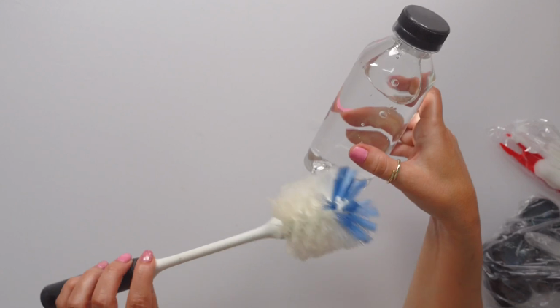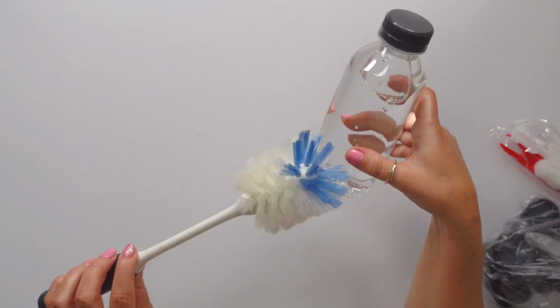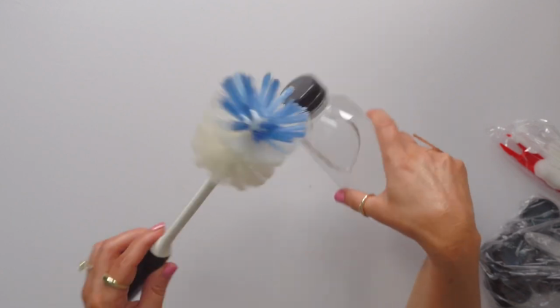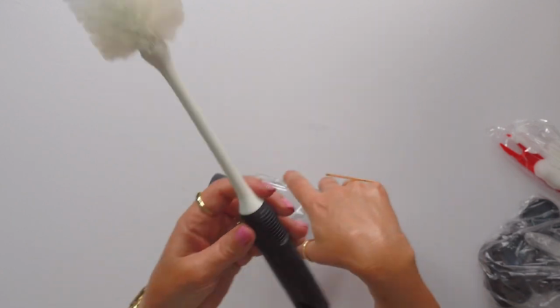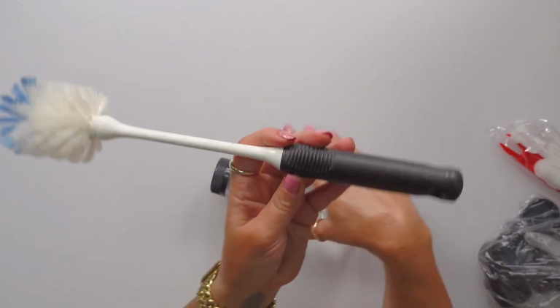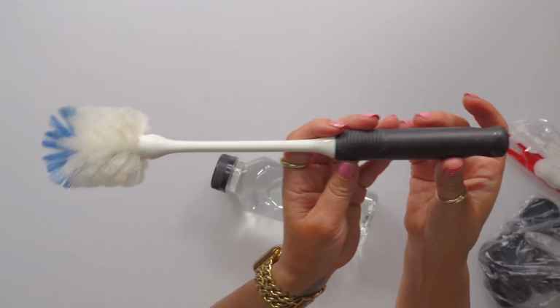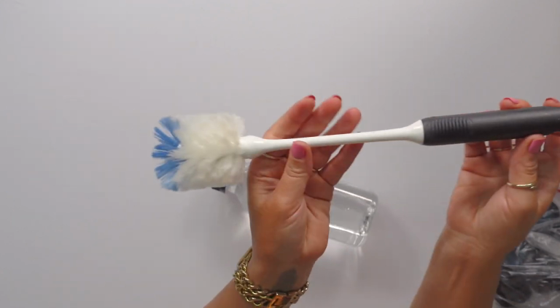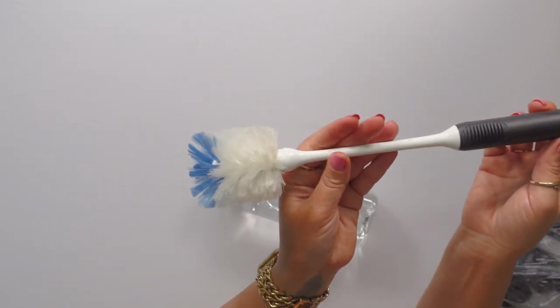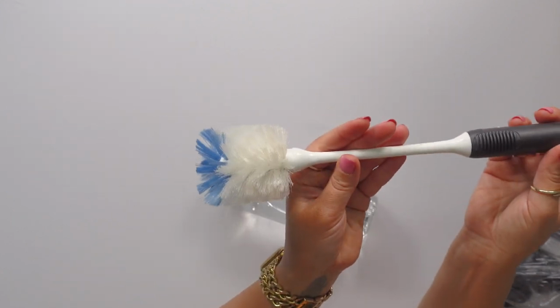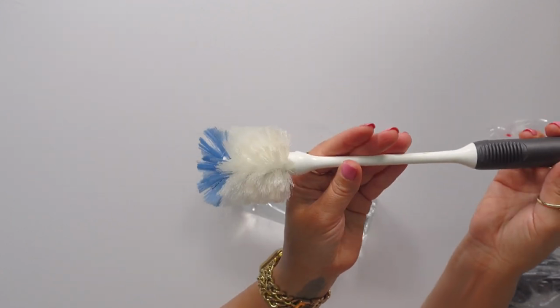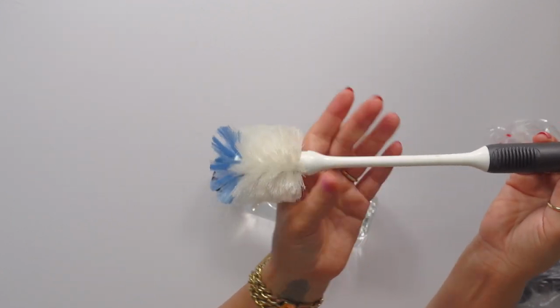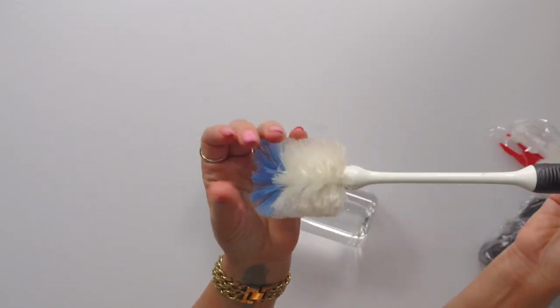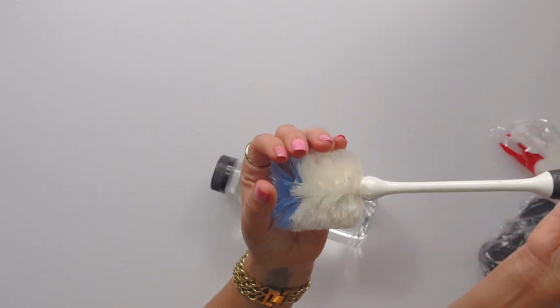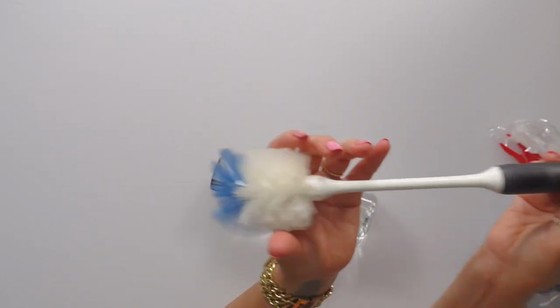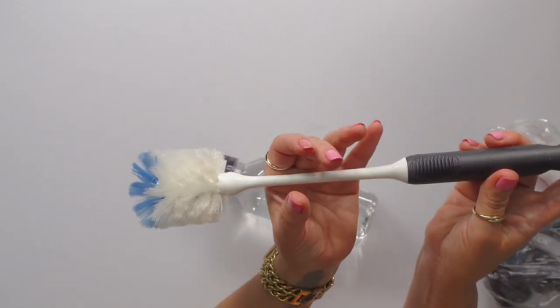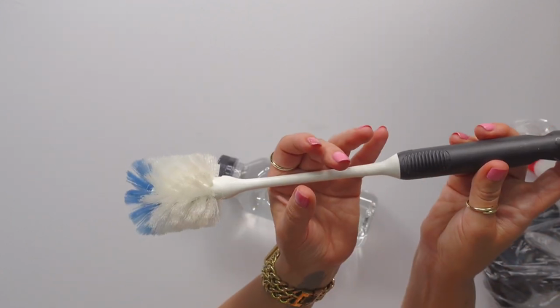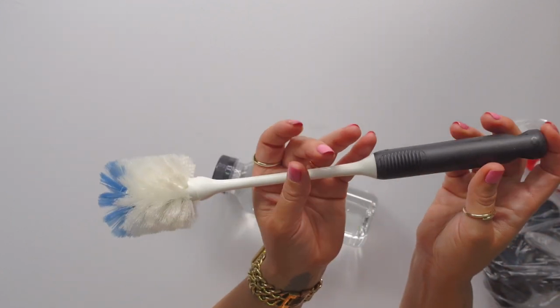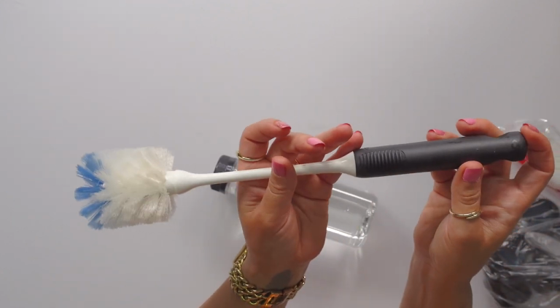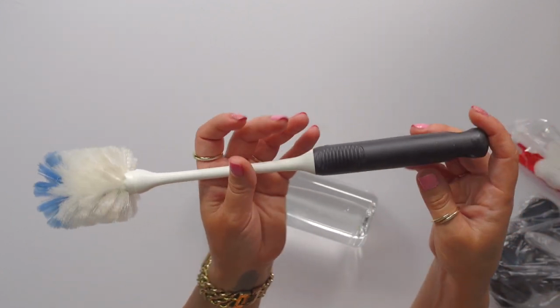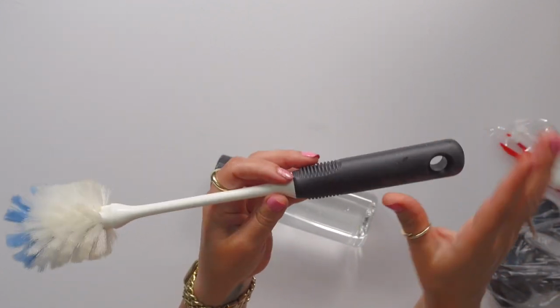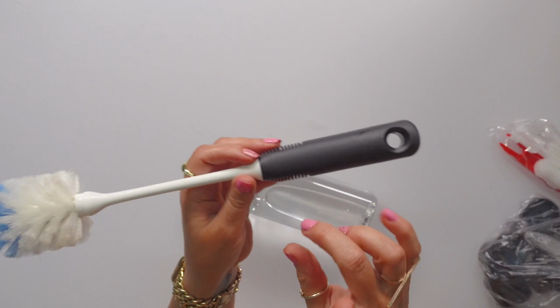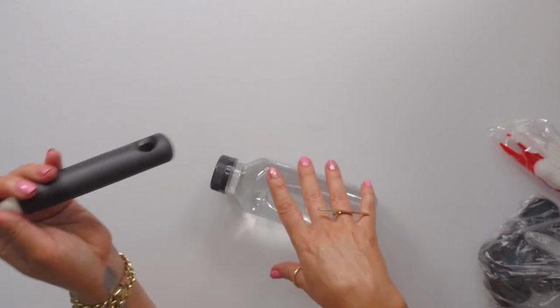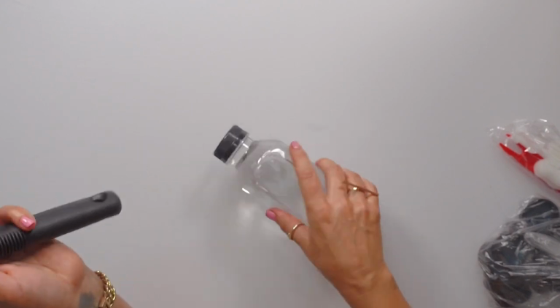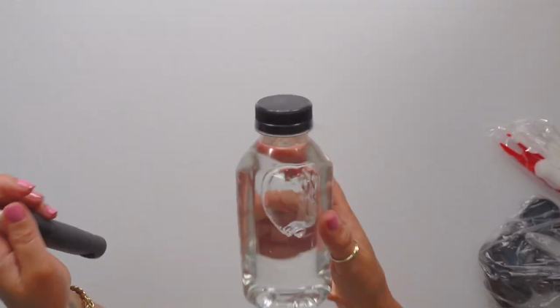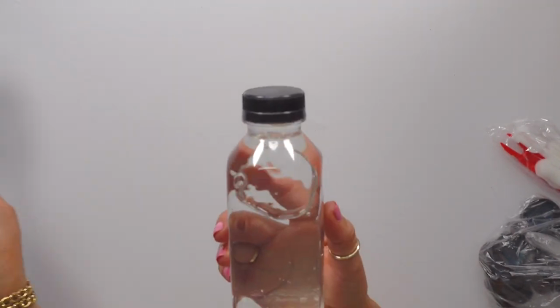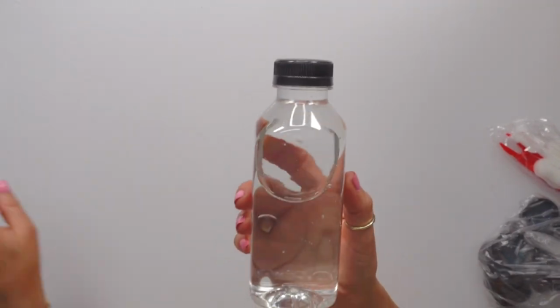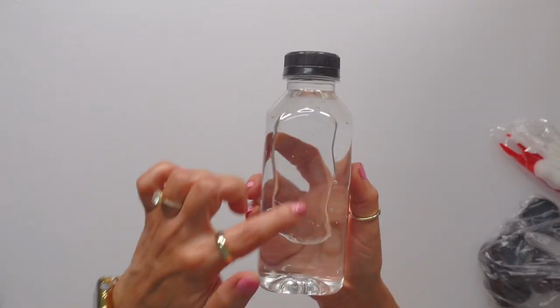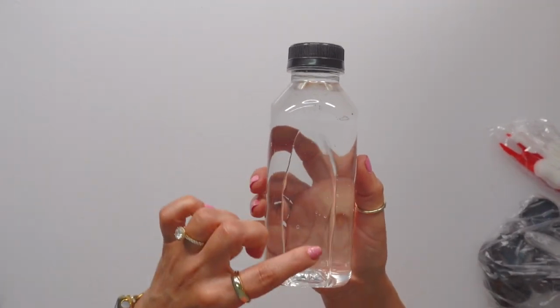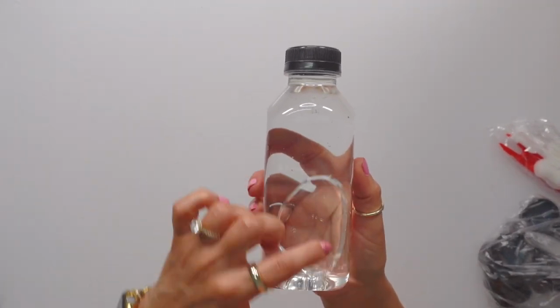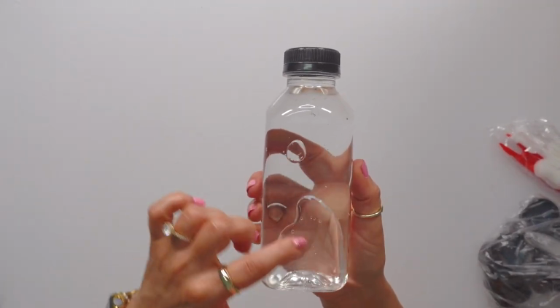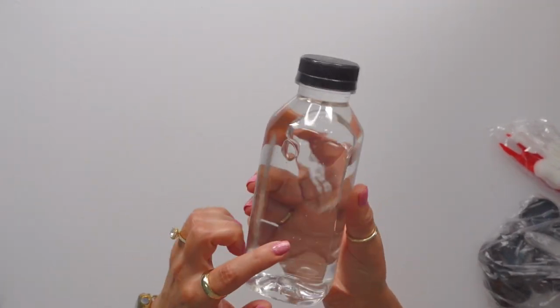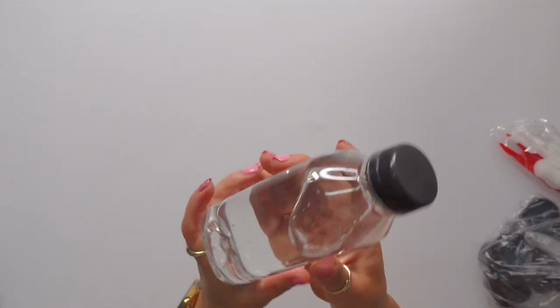I just use this, which is like an OXO bottle brush, because I can push this all the way in. And my personal favorite, it doesn't scratch up the inside.